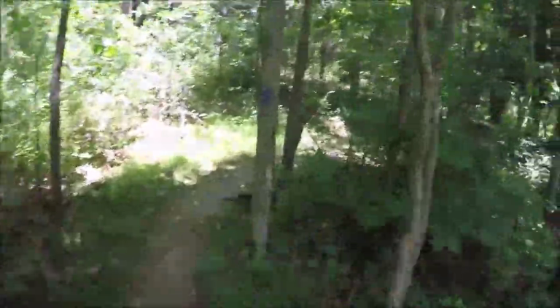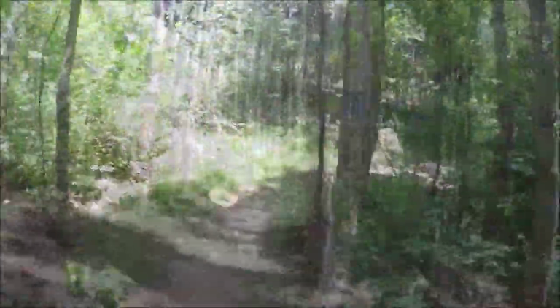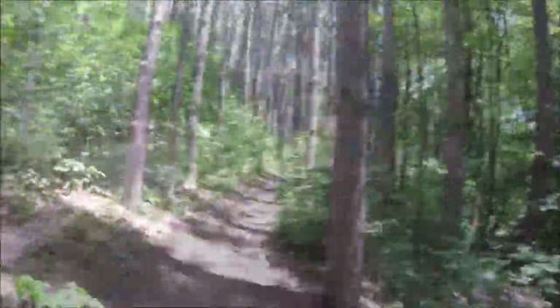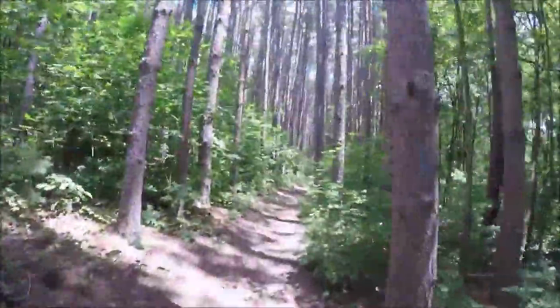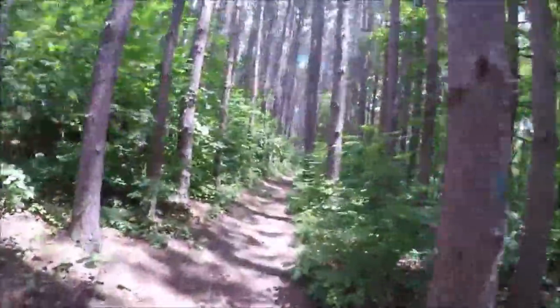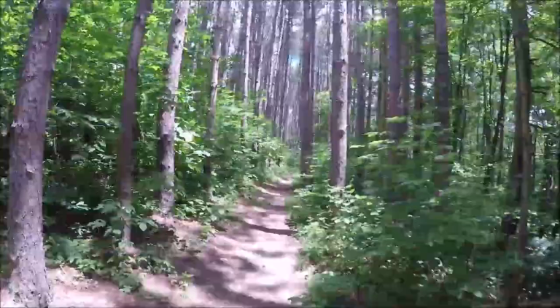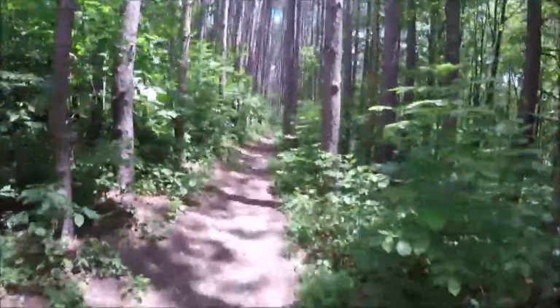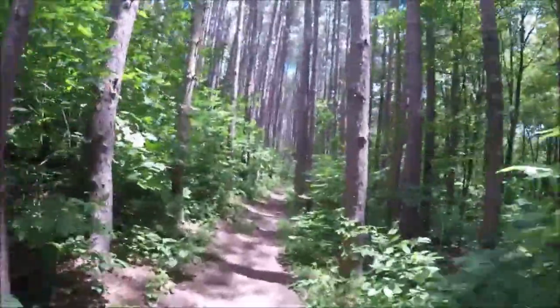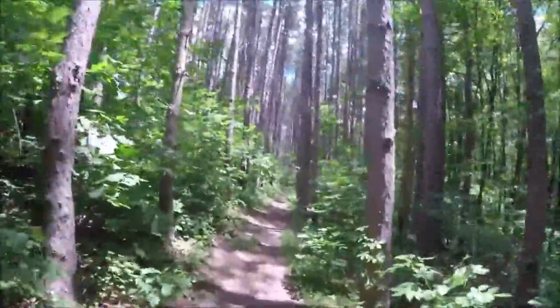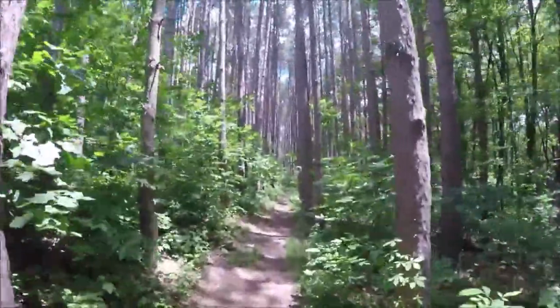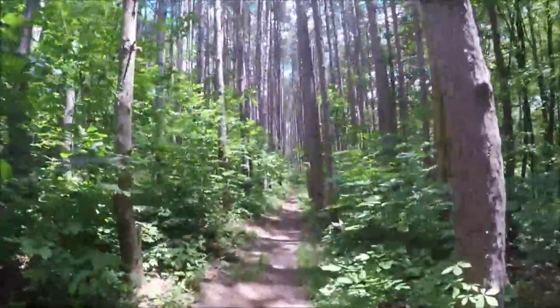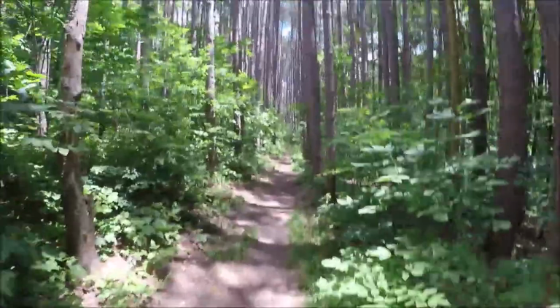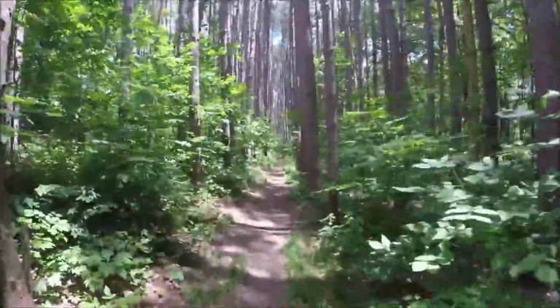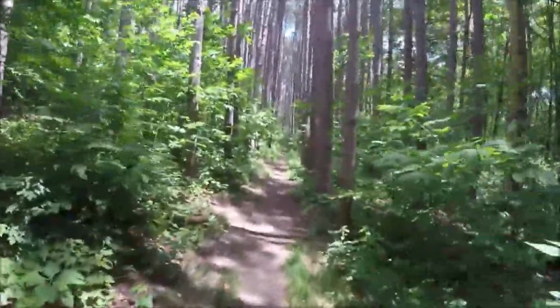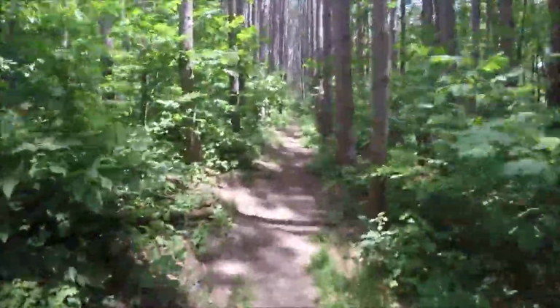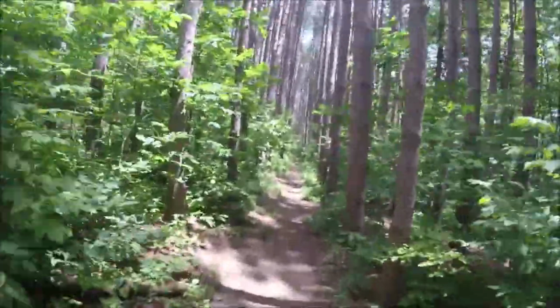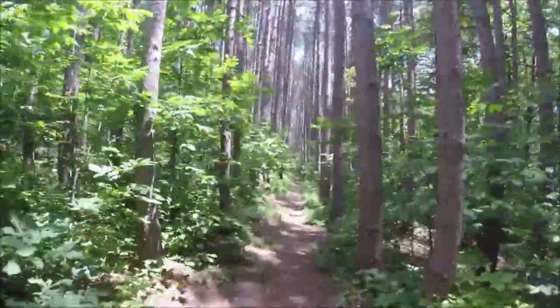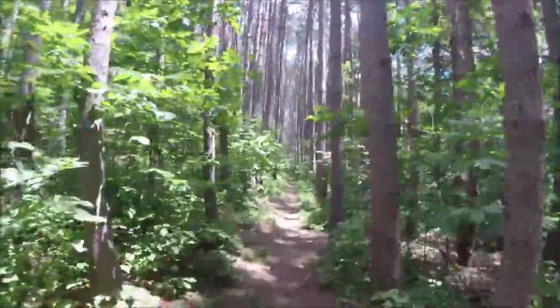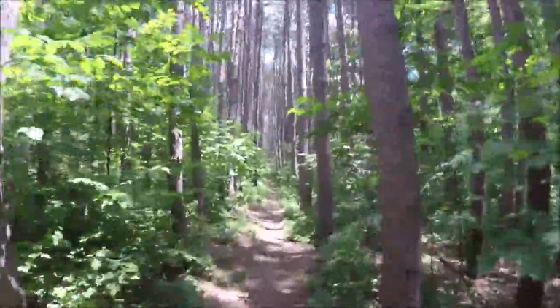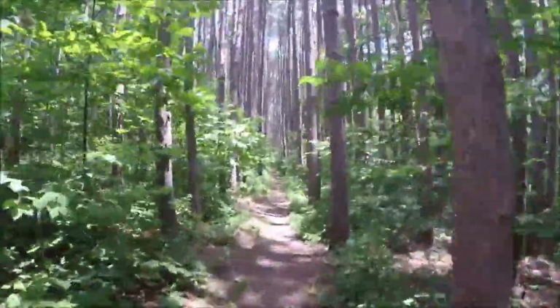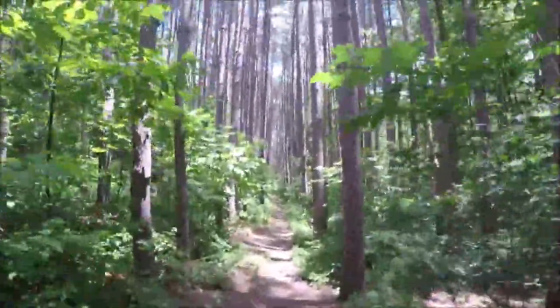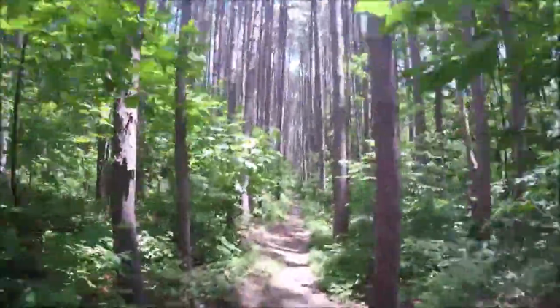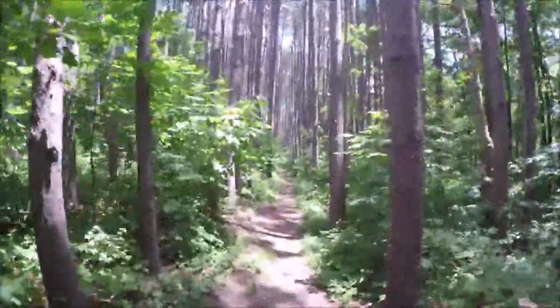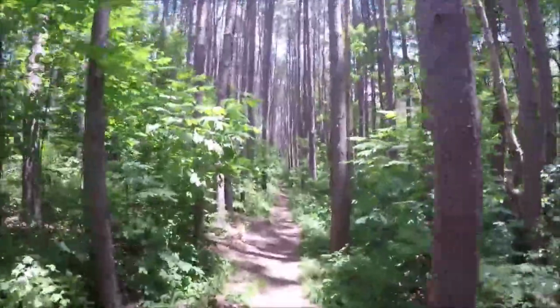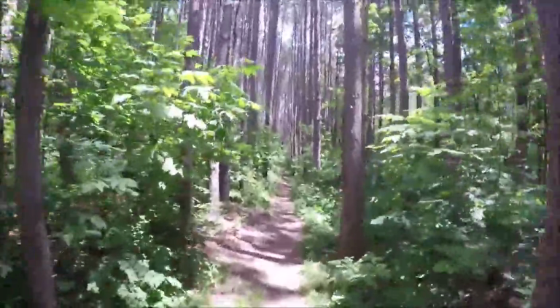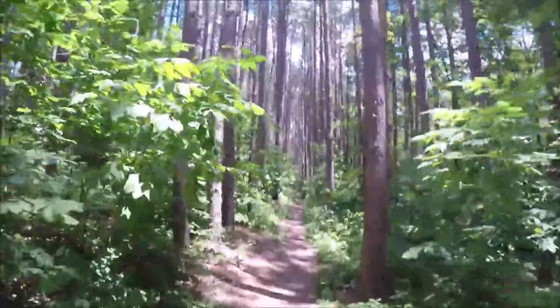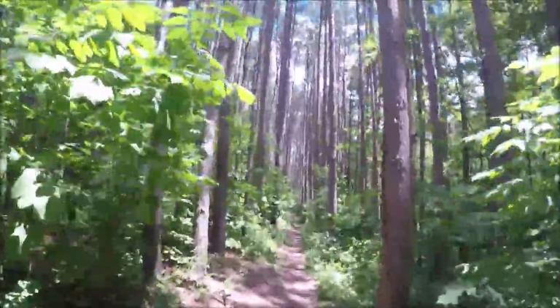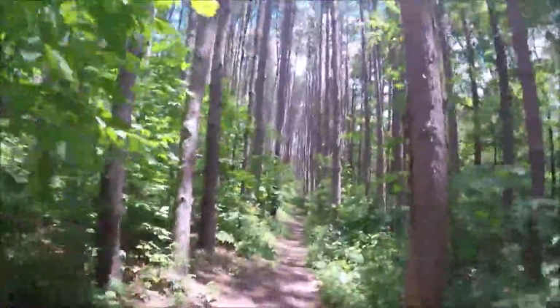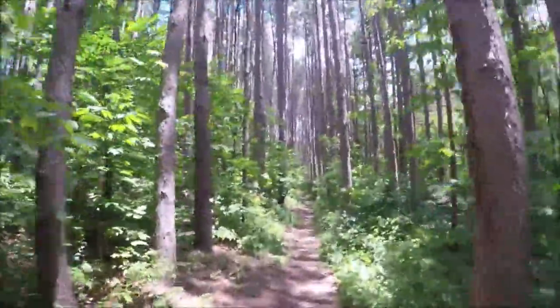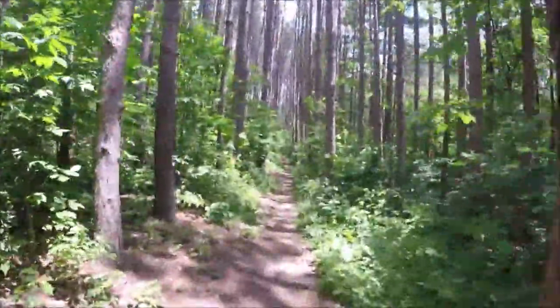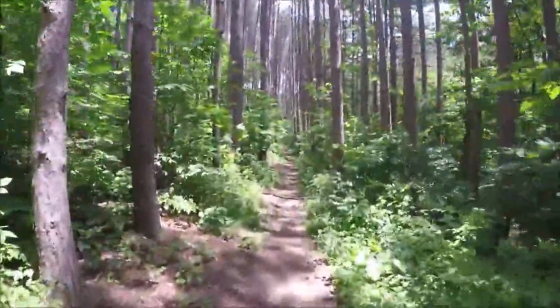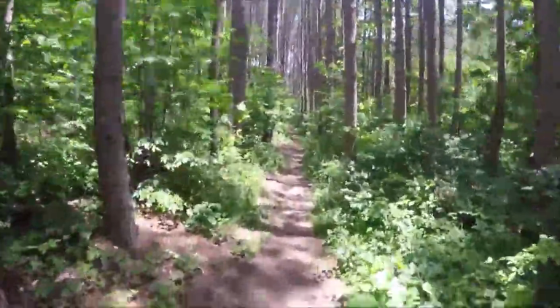This is the most overgrown I've seen this trail. Good thing for this bridge because it's all swamped underneath. We'll be coming into the pine plantation.